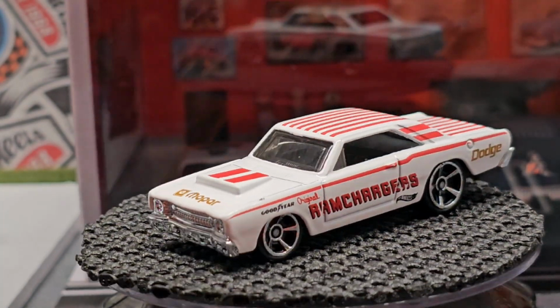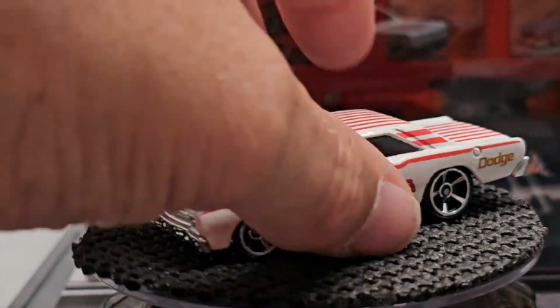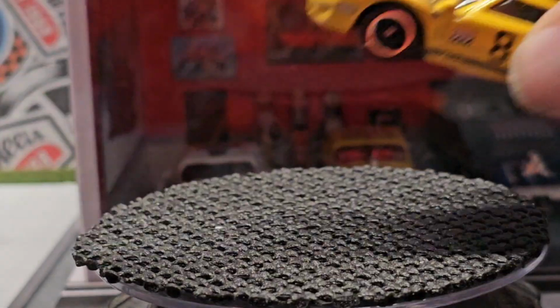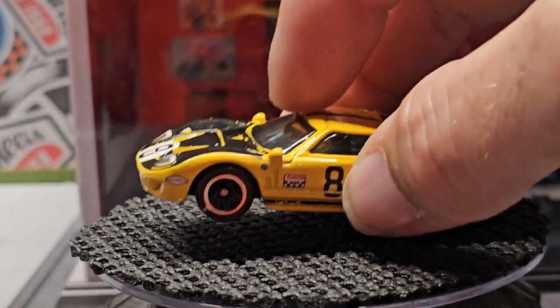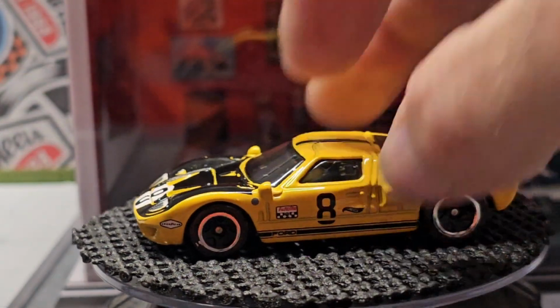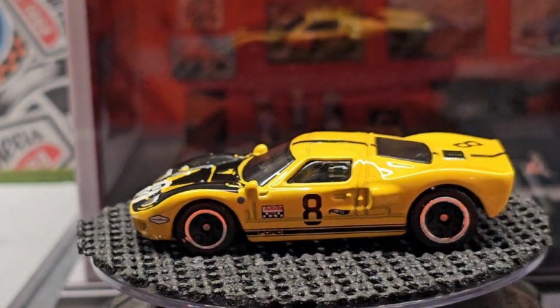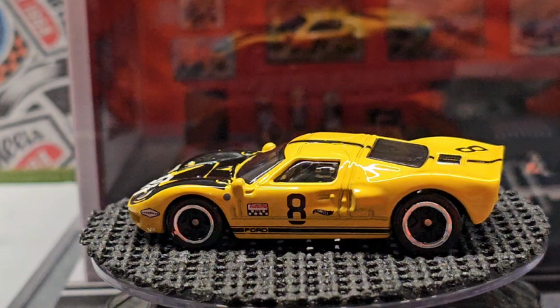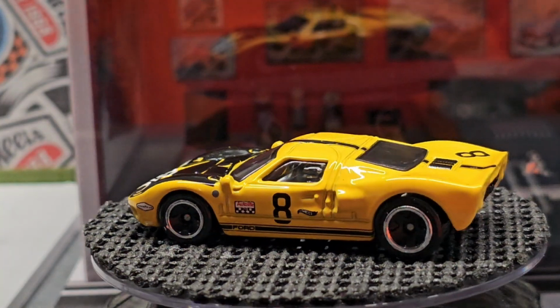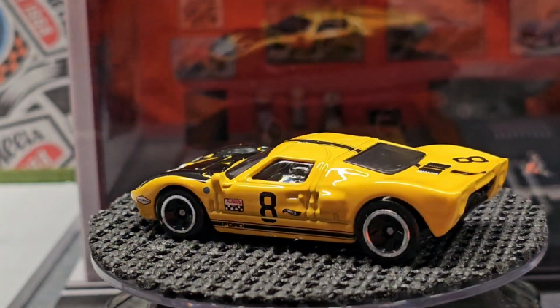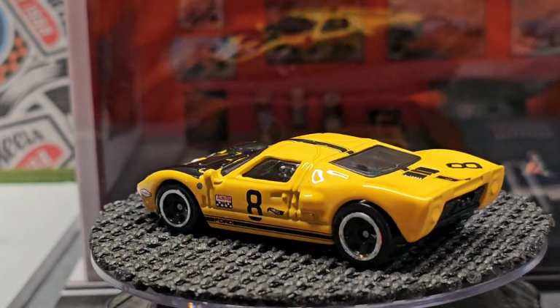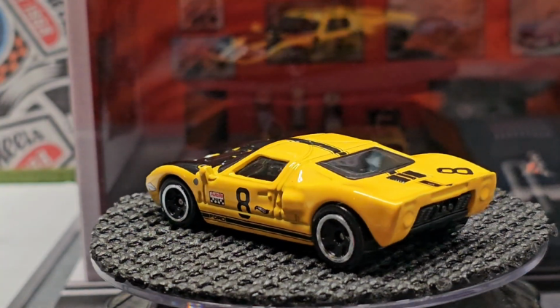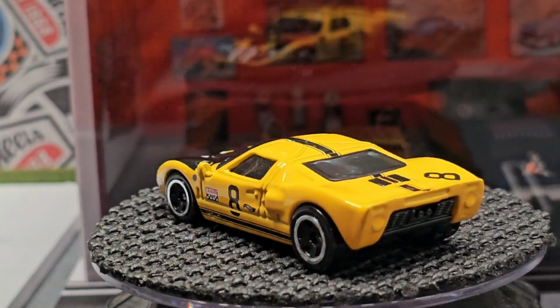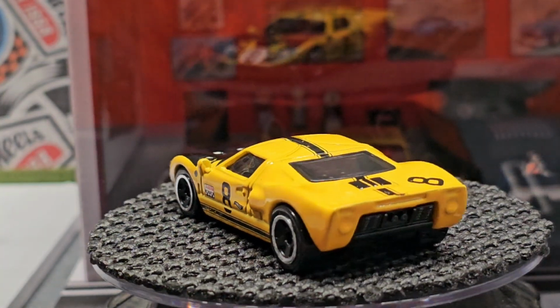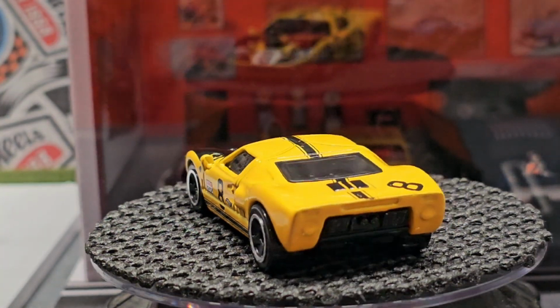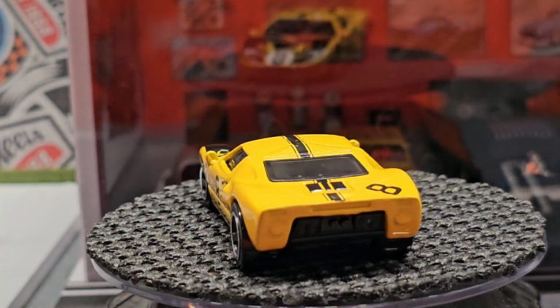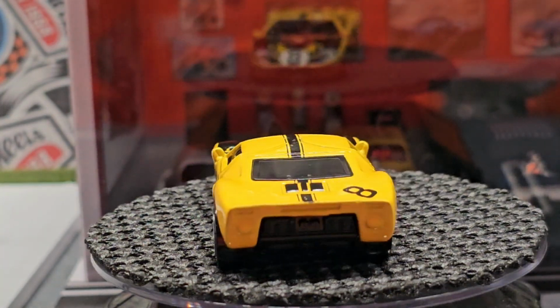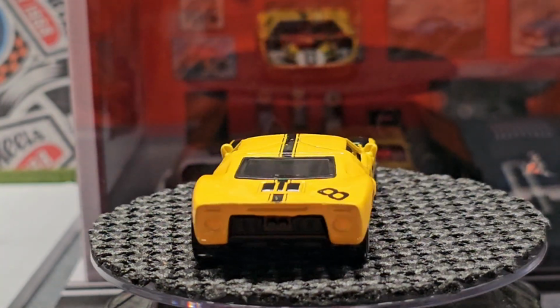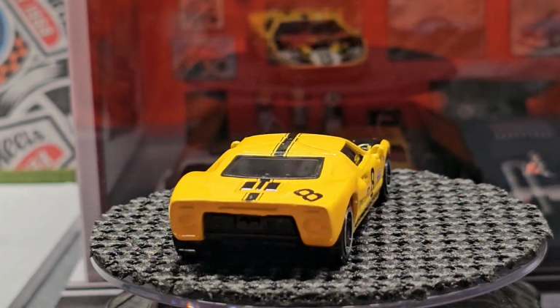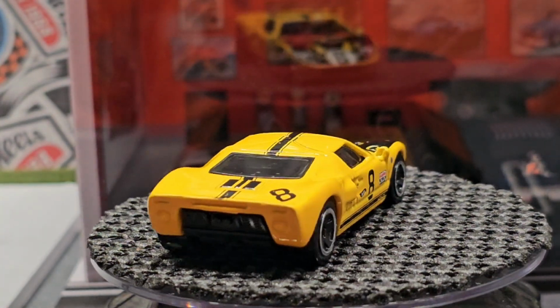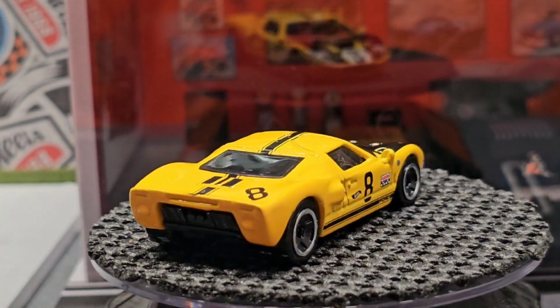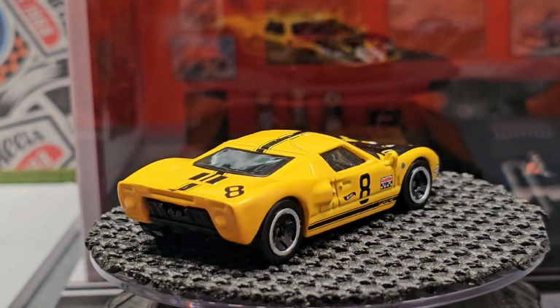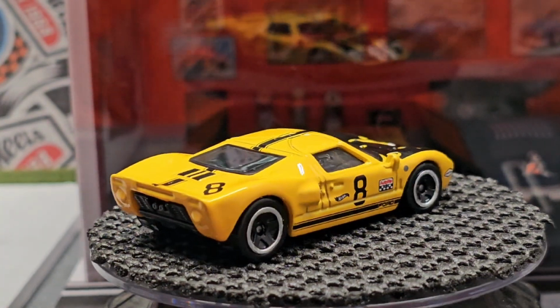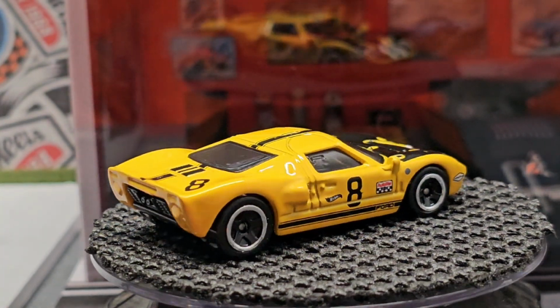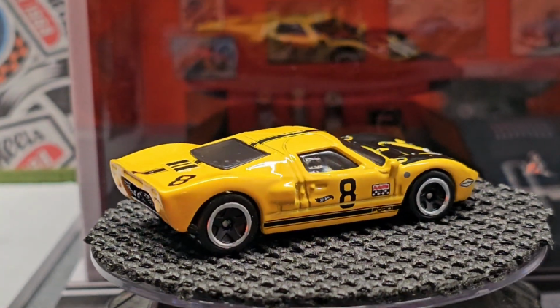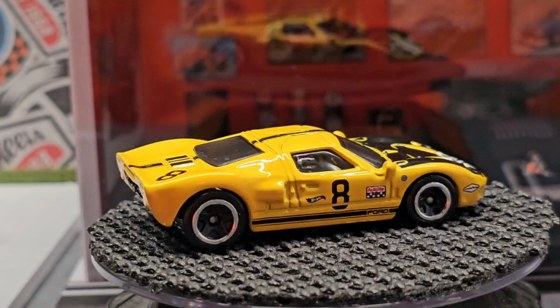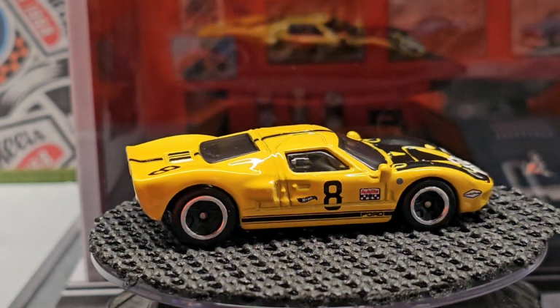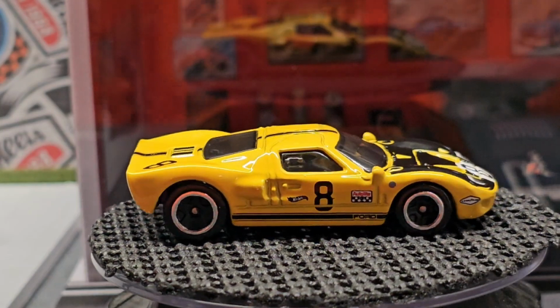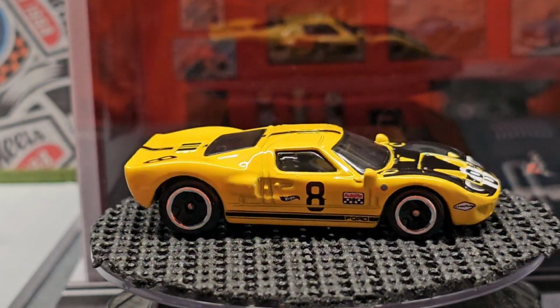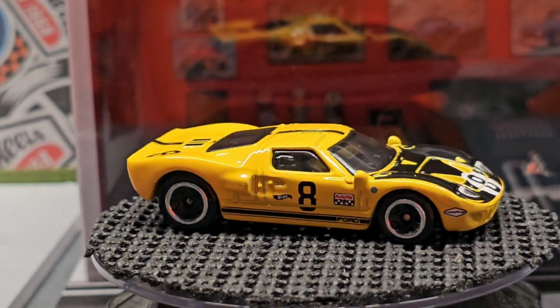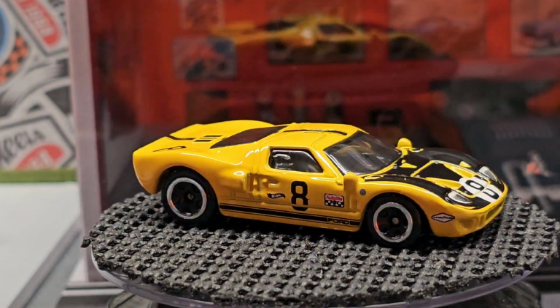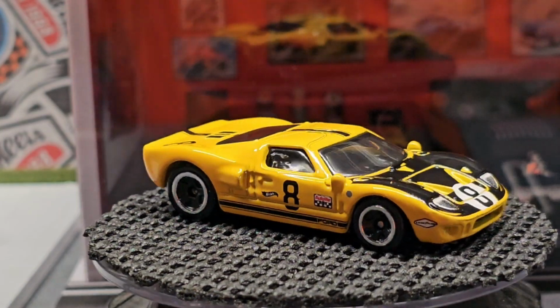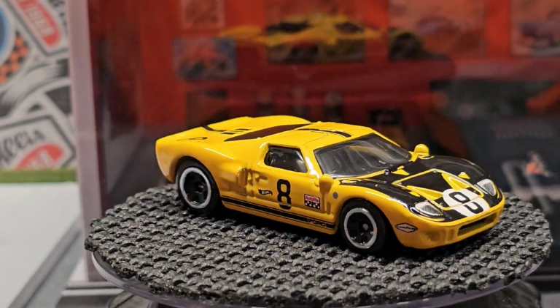Next we have this Ford GT in a nice yellow with the black hood. The black hood has a nice accent.